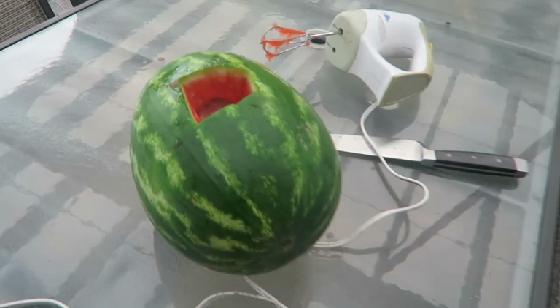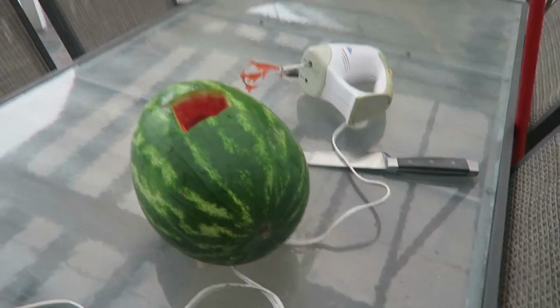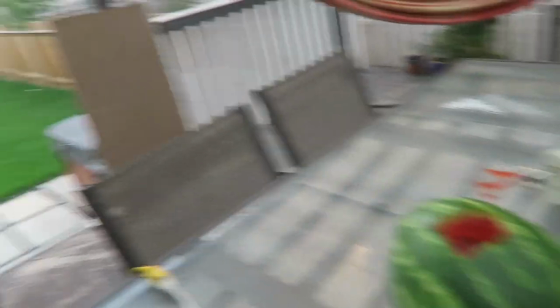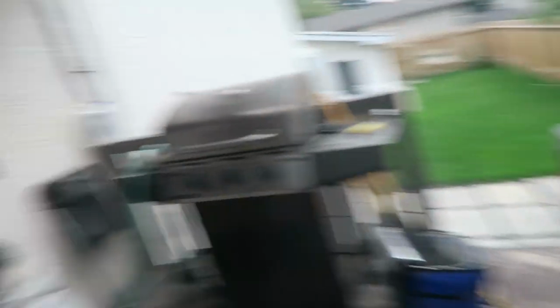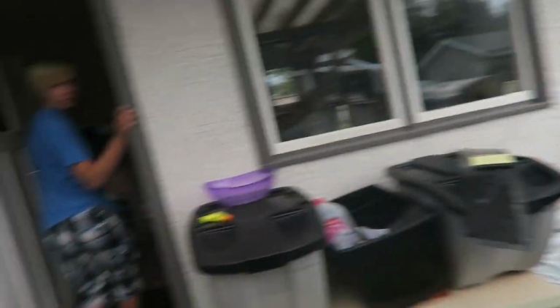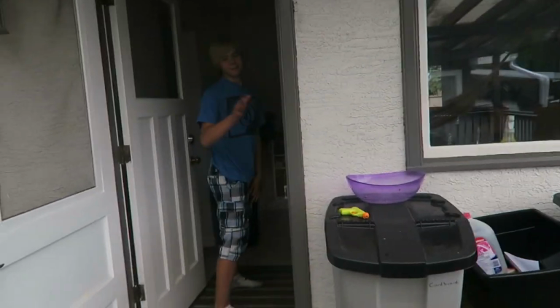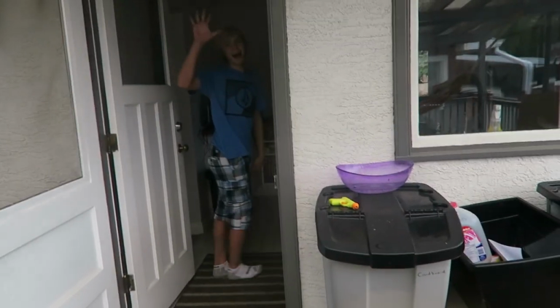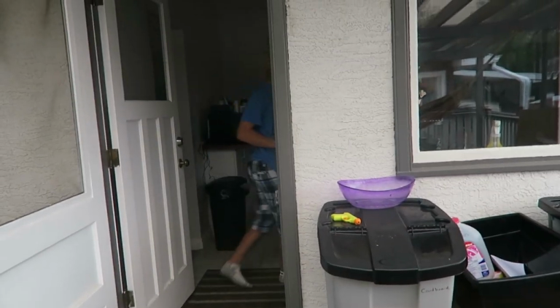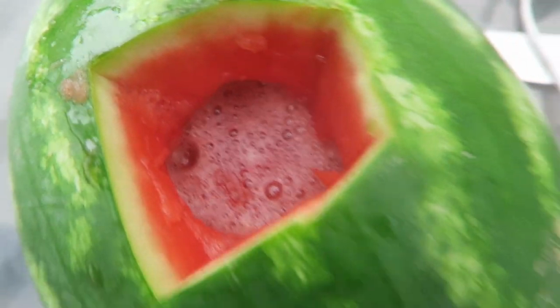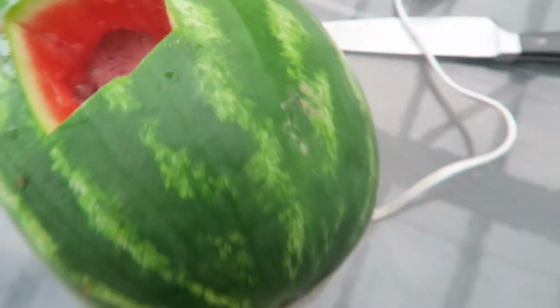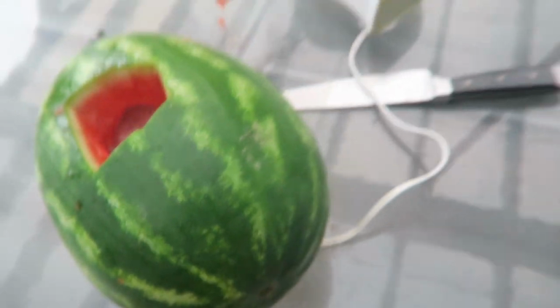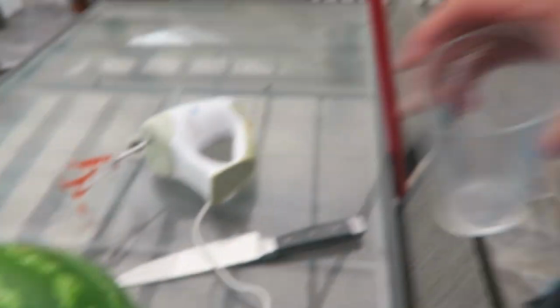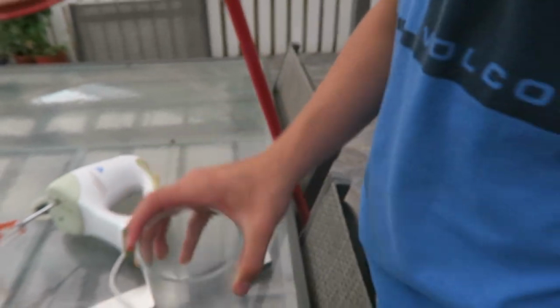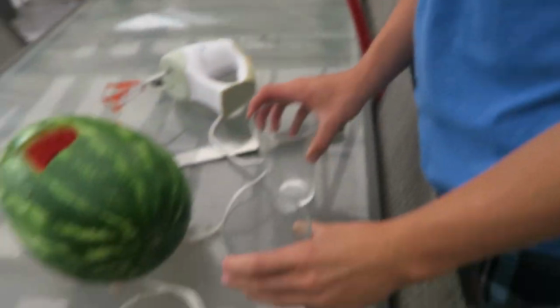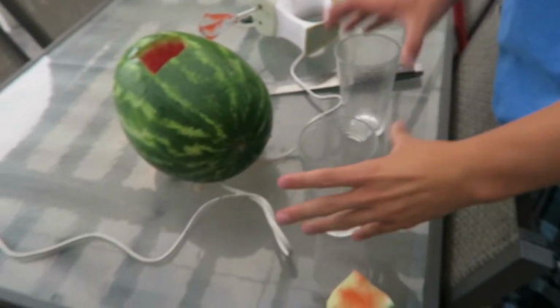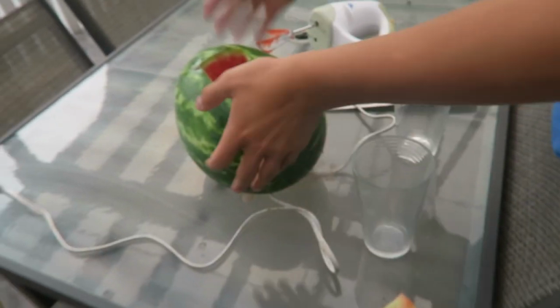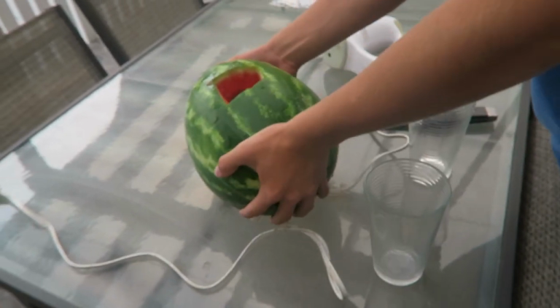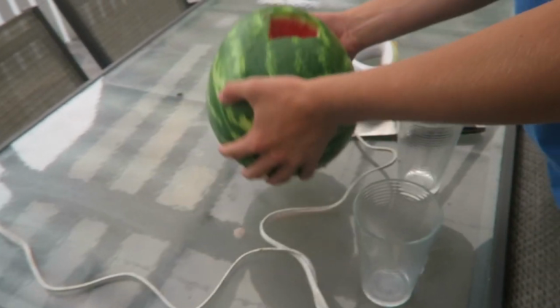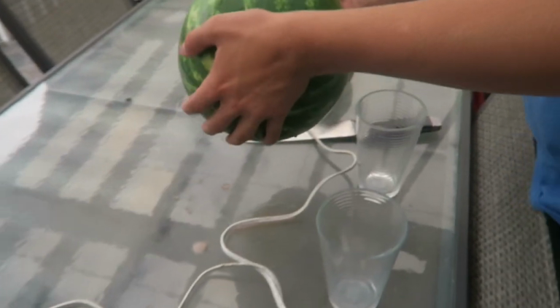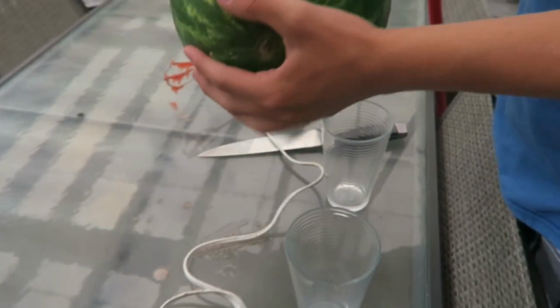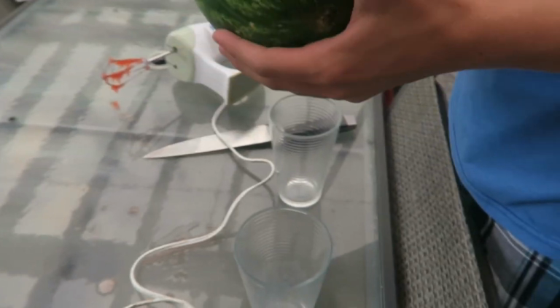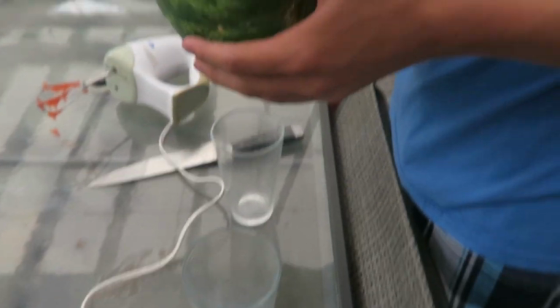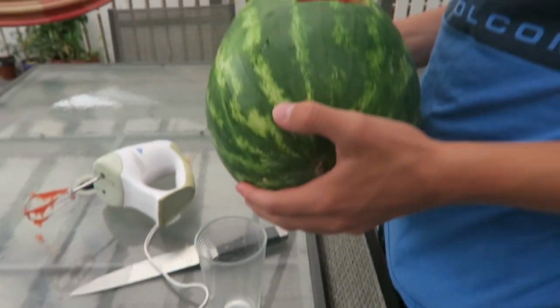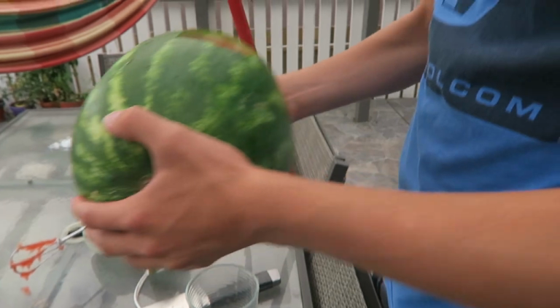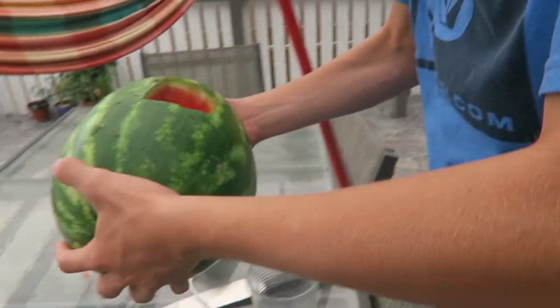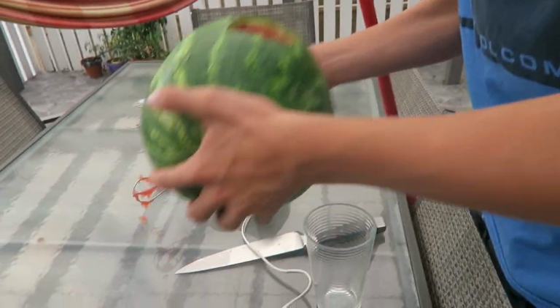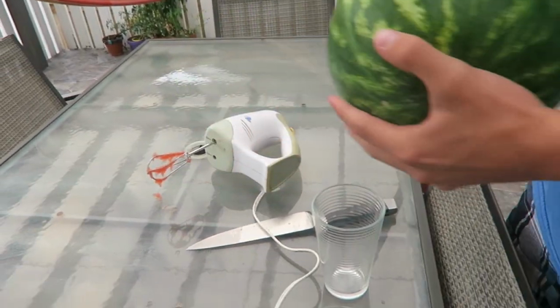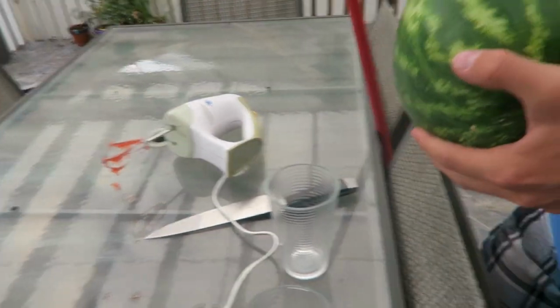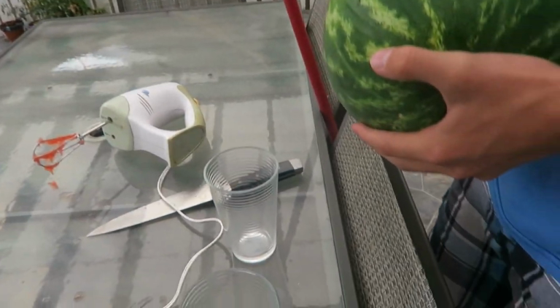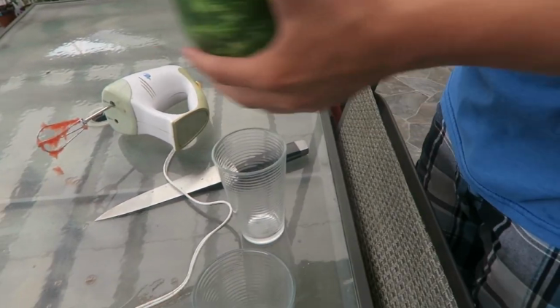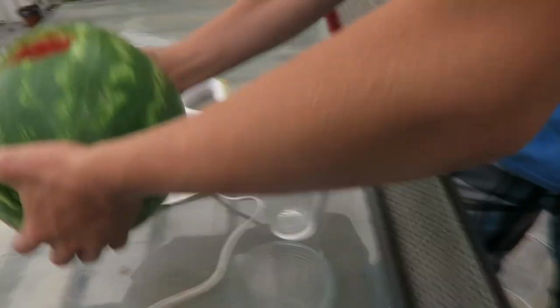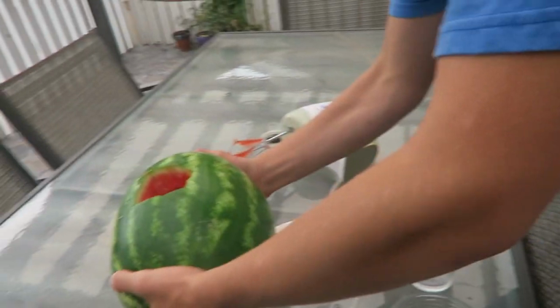Here we go. Nice. Now, usually they add a plastic cup to pour it, but we're going to pour it straight. Do you want one of the plastic cups that he used?